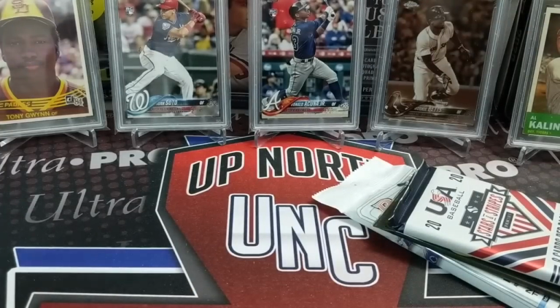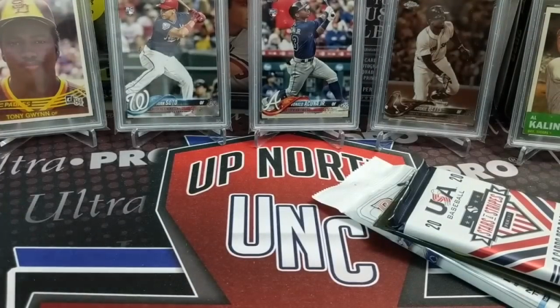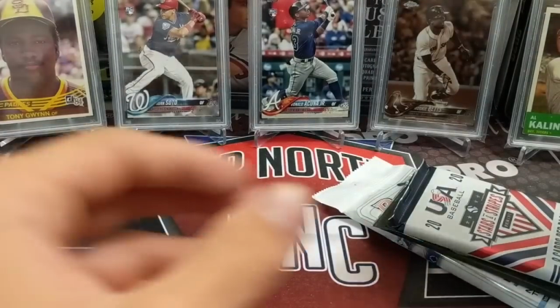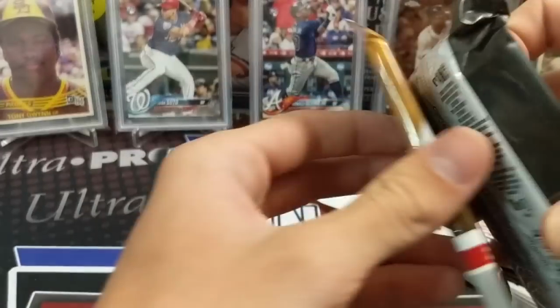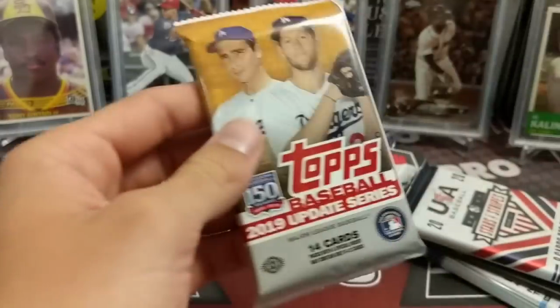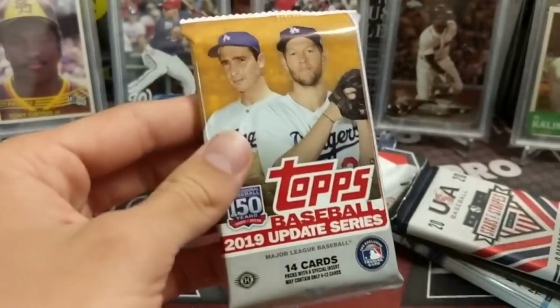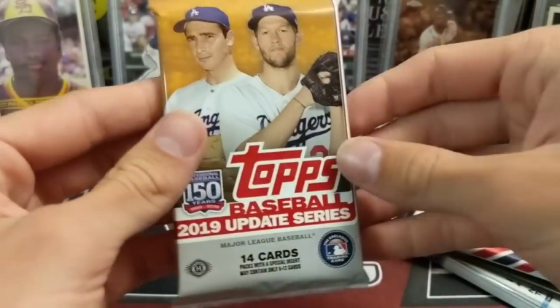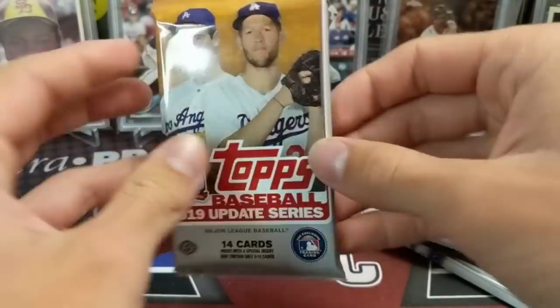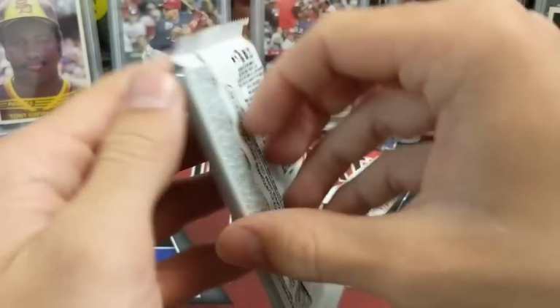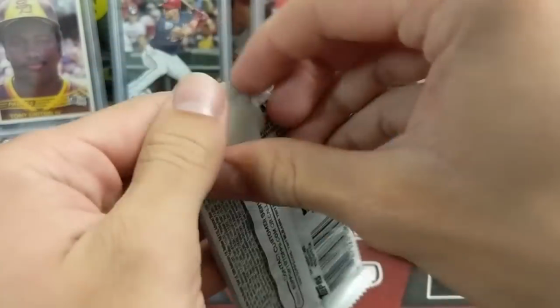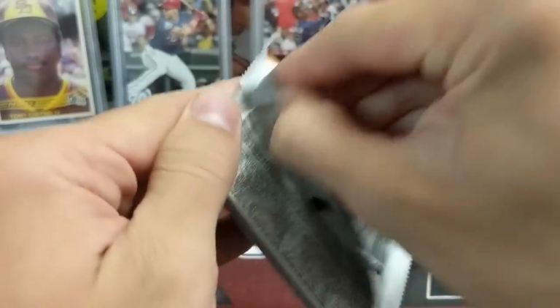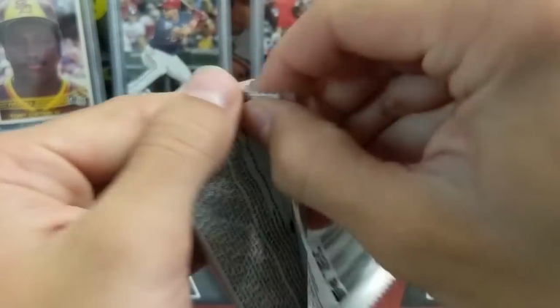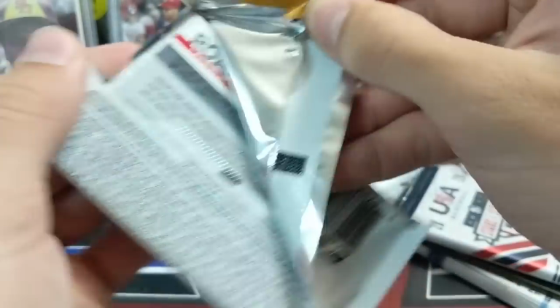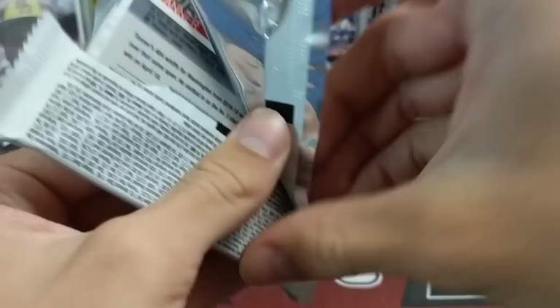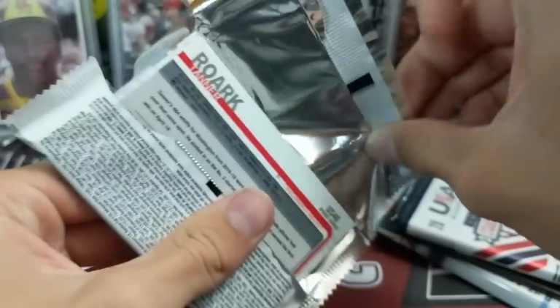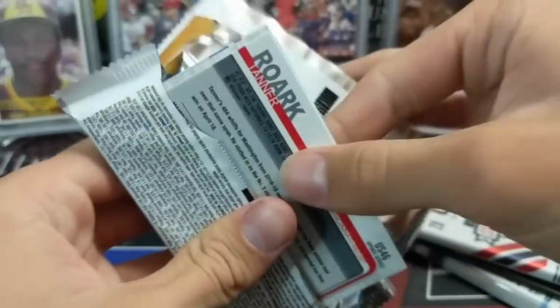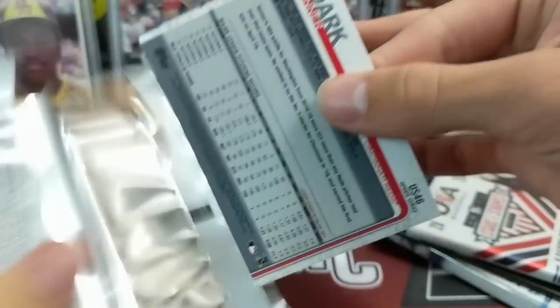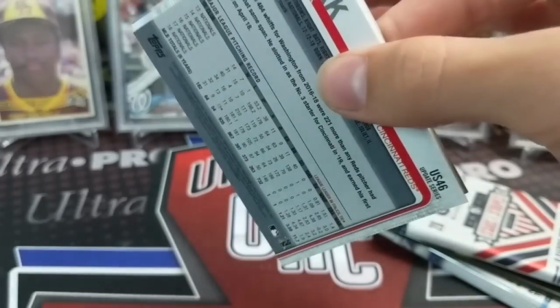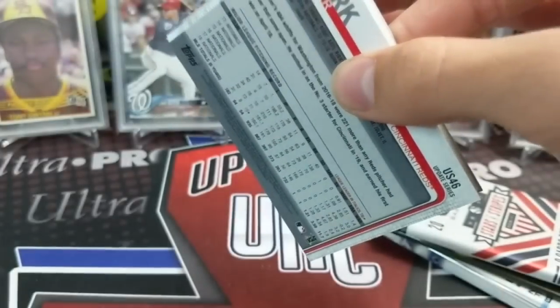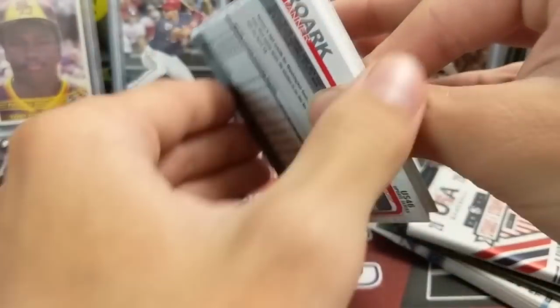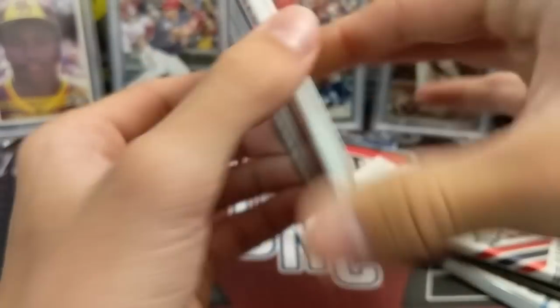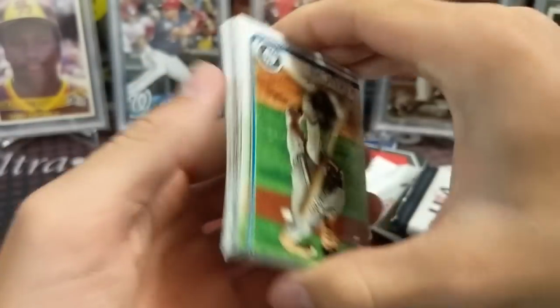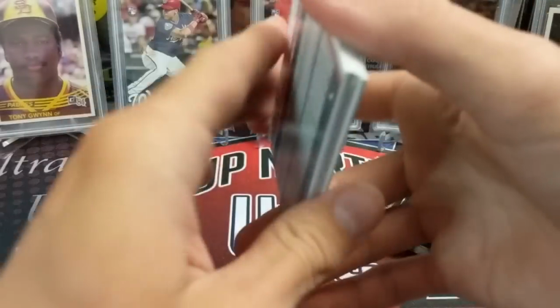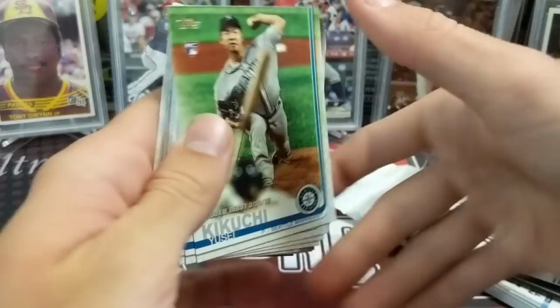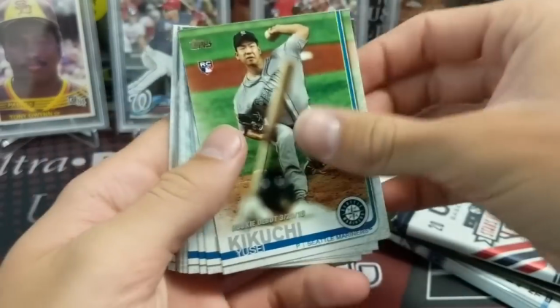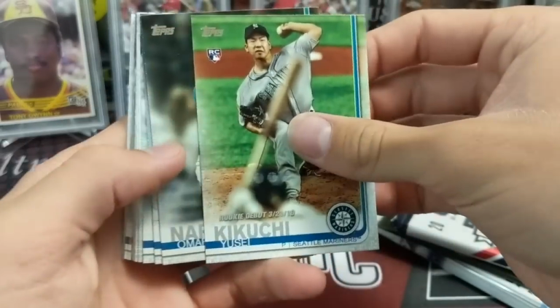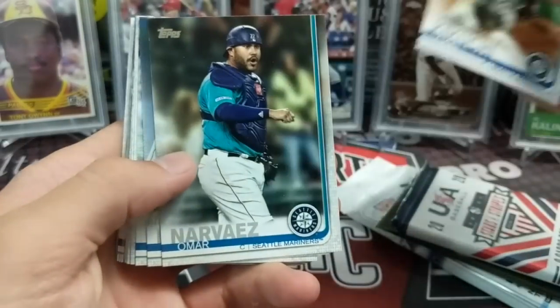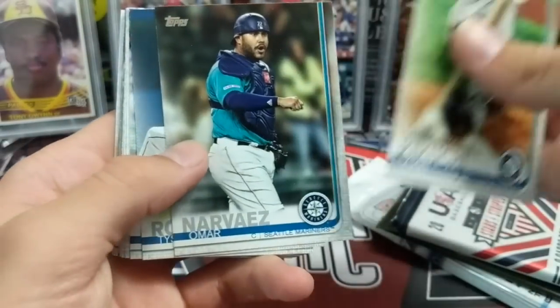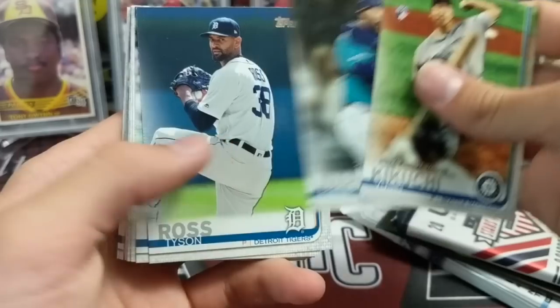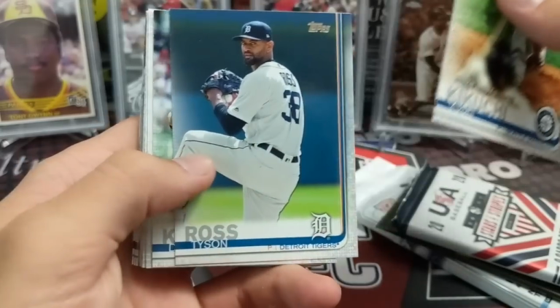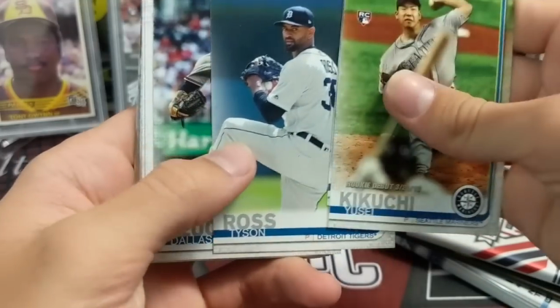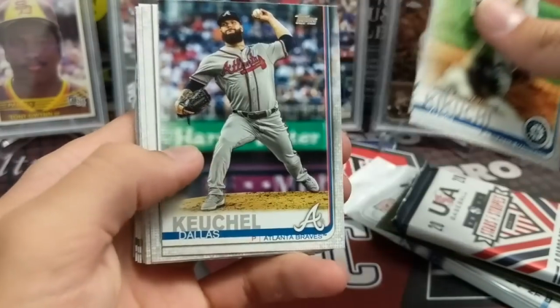What we've started doing now is staying away from random team breaks and just buying really cheap teams and trying to do well. But you have to do your research — you have to know what the checklists are like. You've got to know the product and the checklist; if you don't know those two things, you can really get skunked.